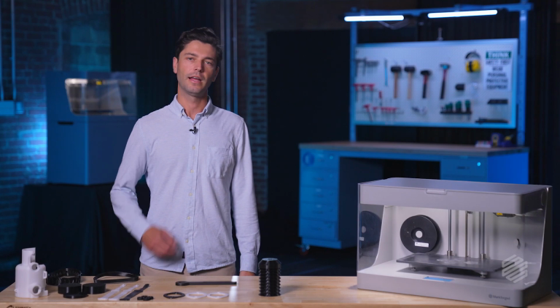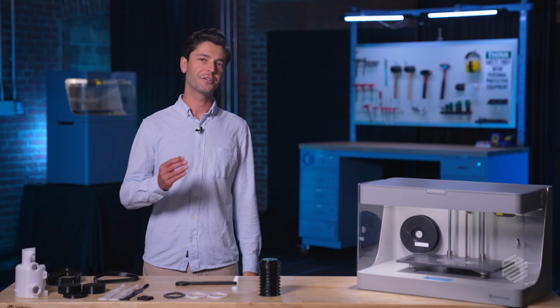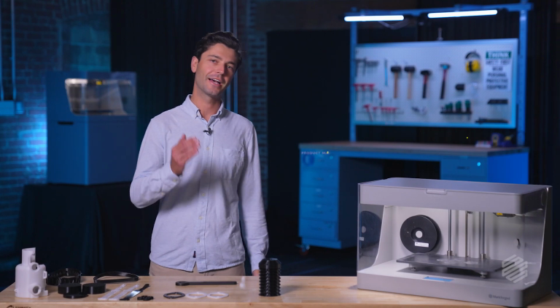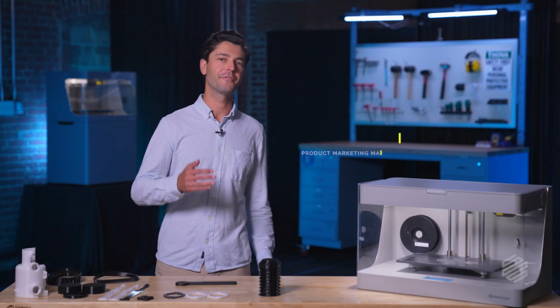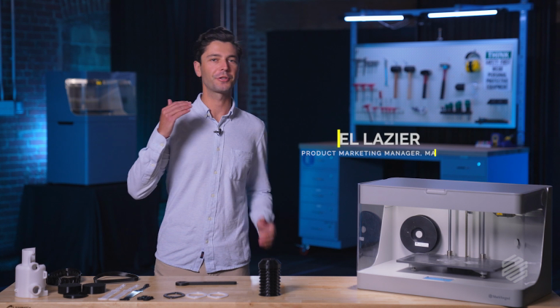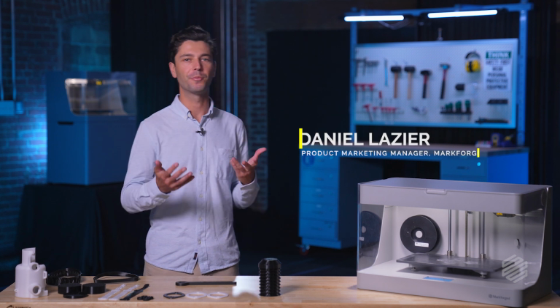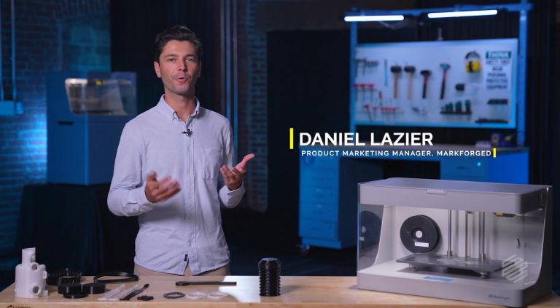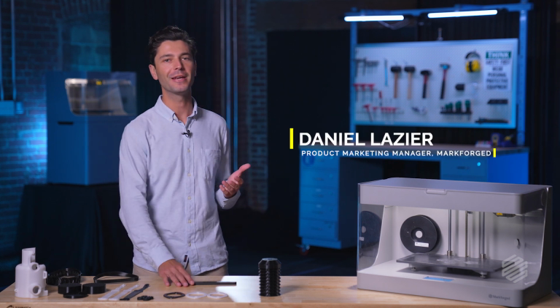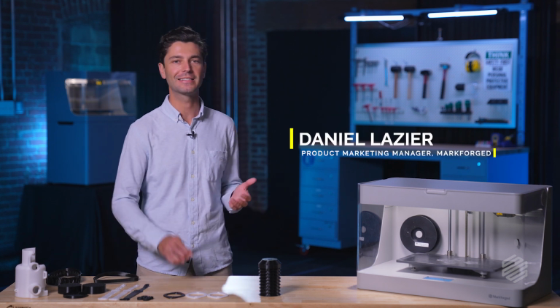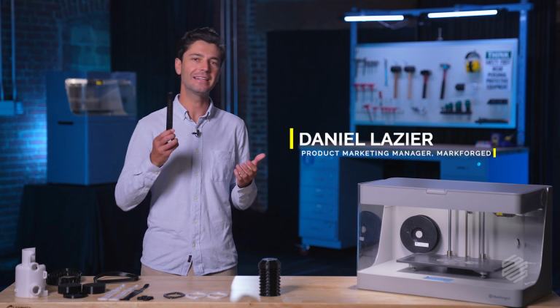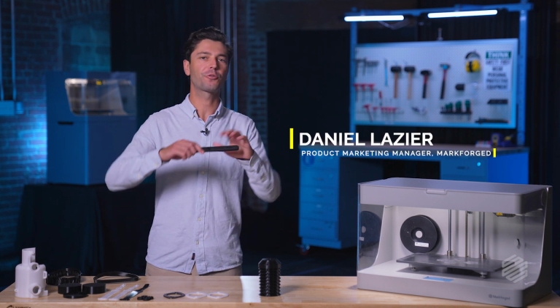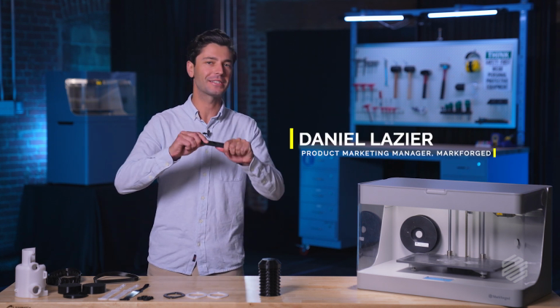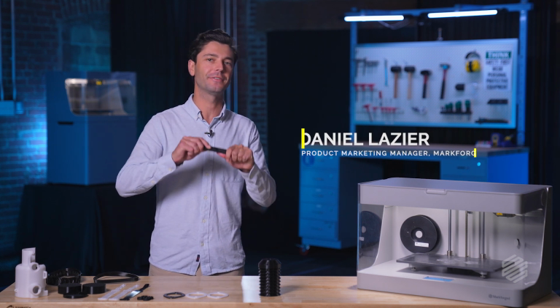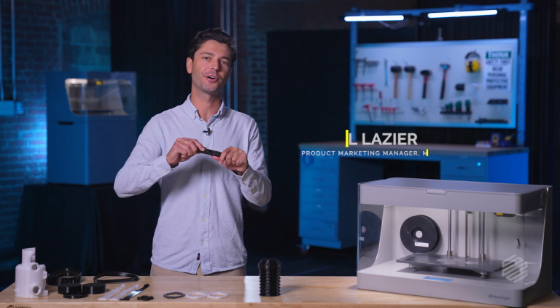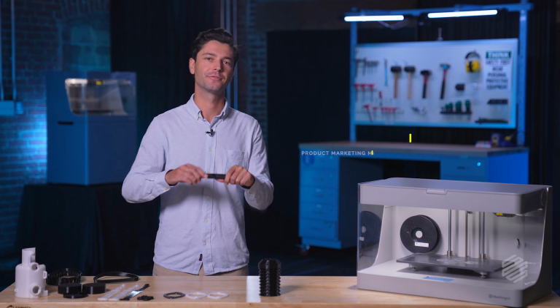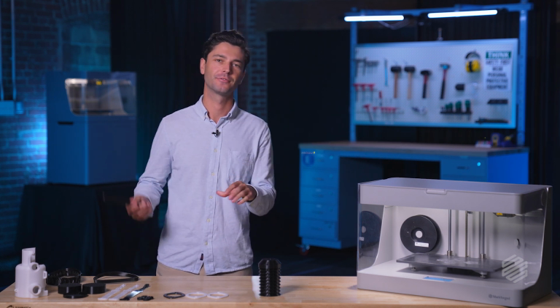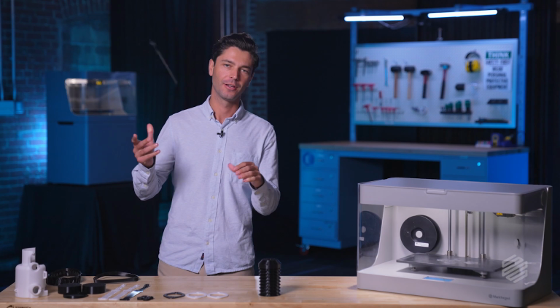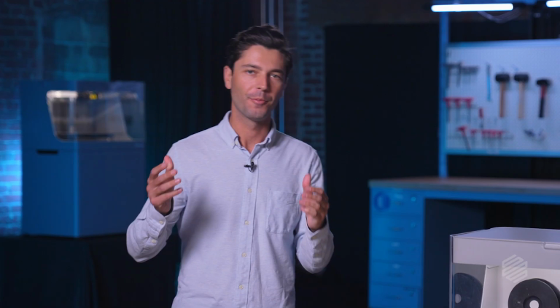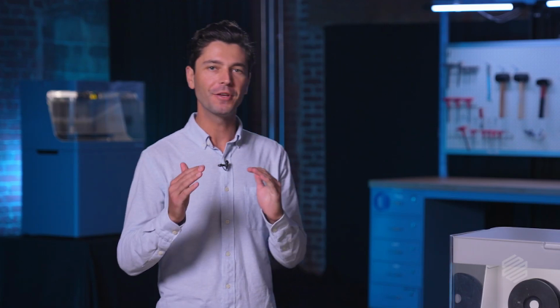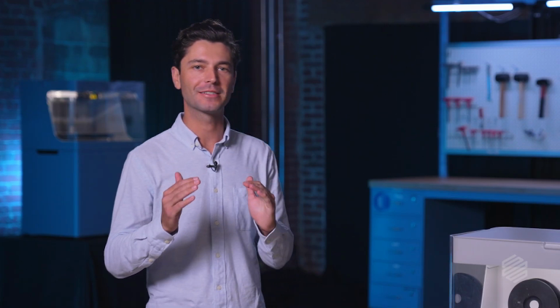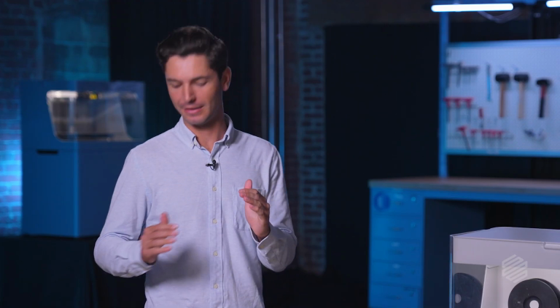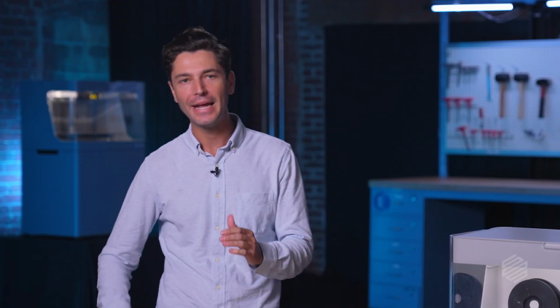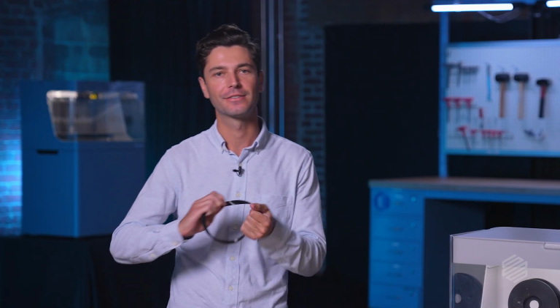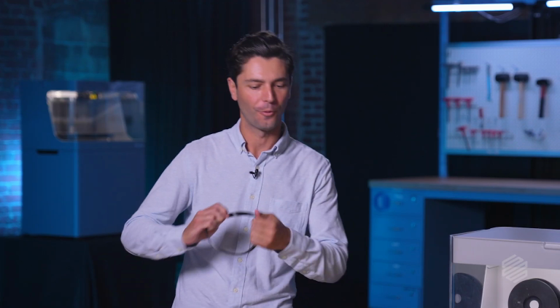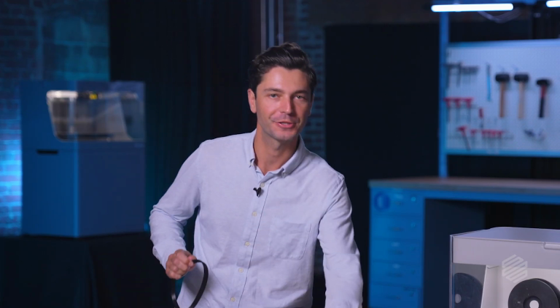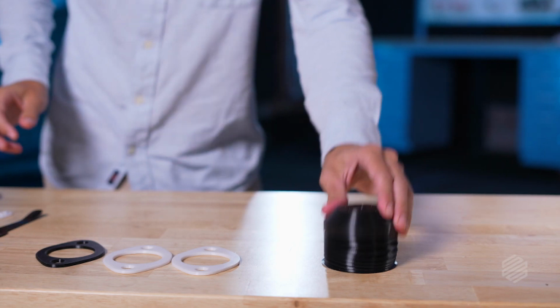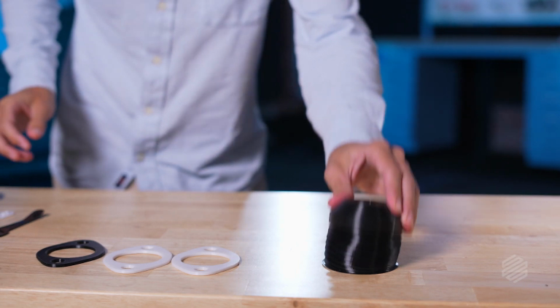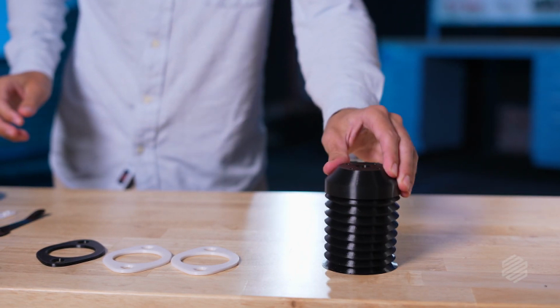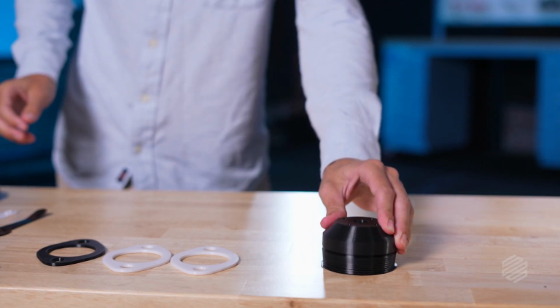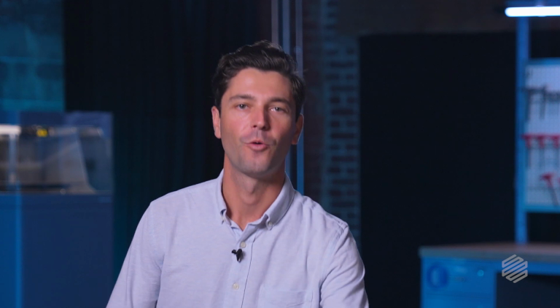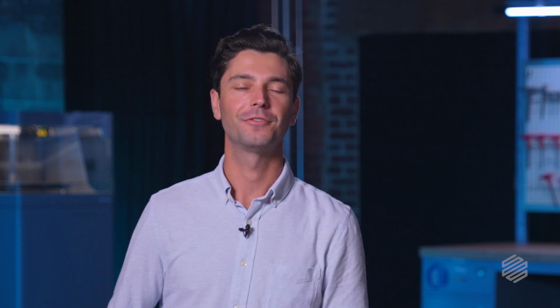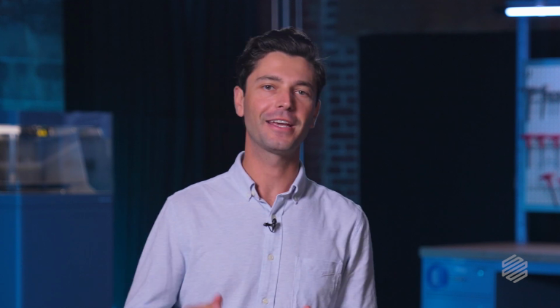Engineers and designers have historically looked to Markforge to make things that need to be incredibly stiff and strong. But what if you have to make something that bends or squishes? Well, now you can.